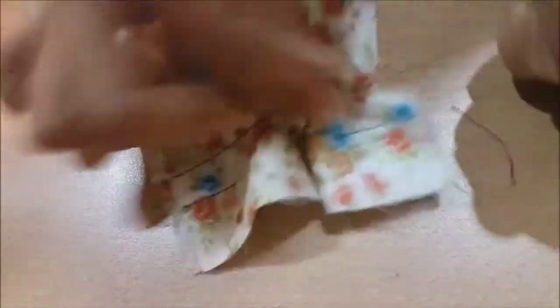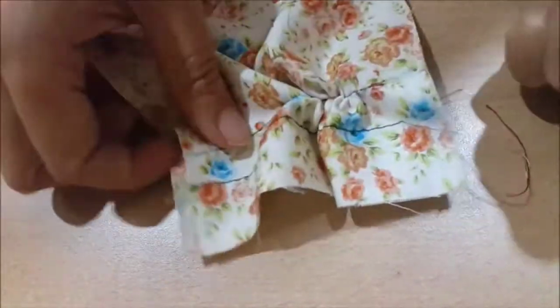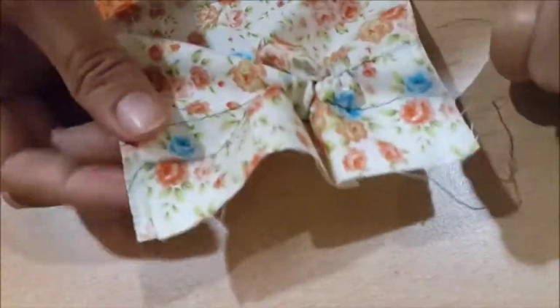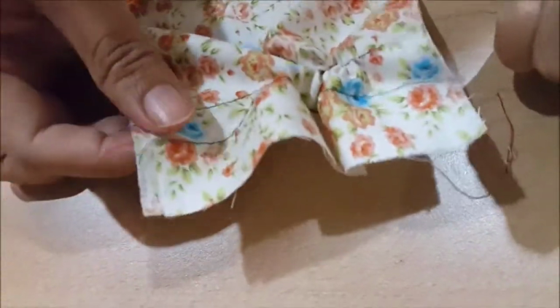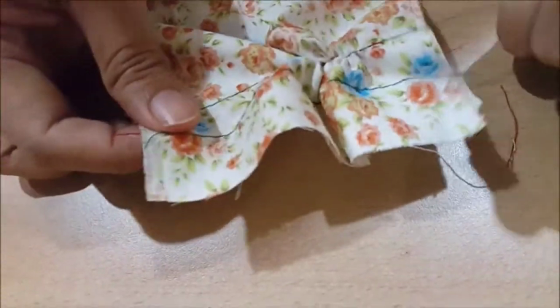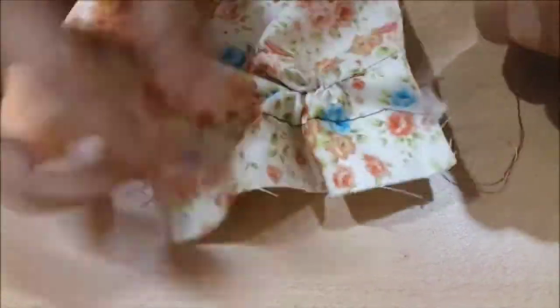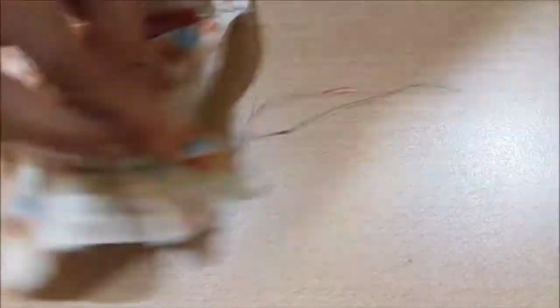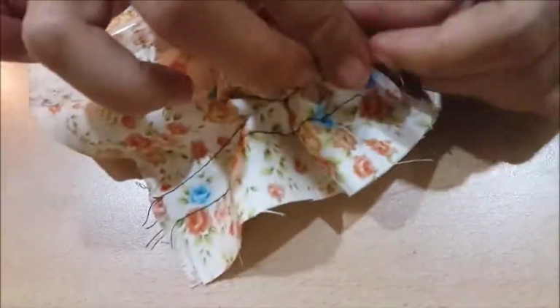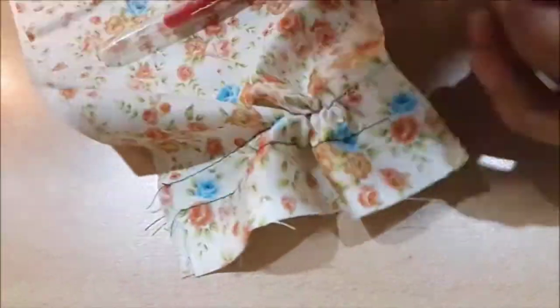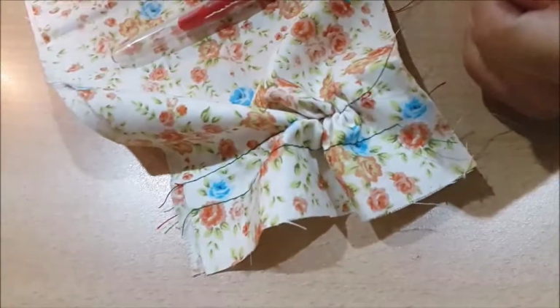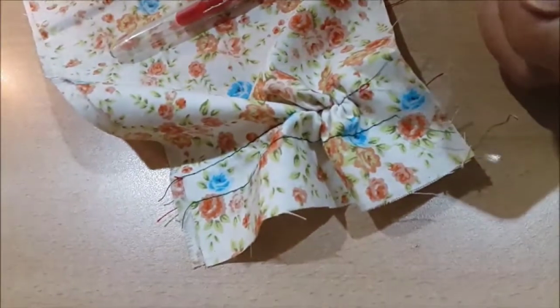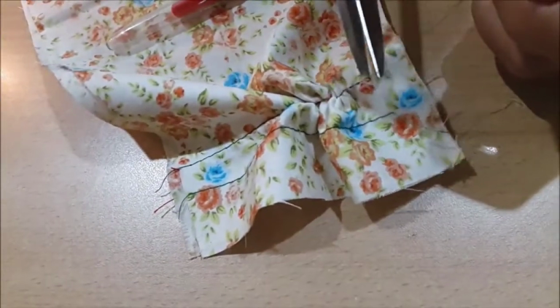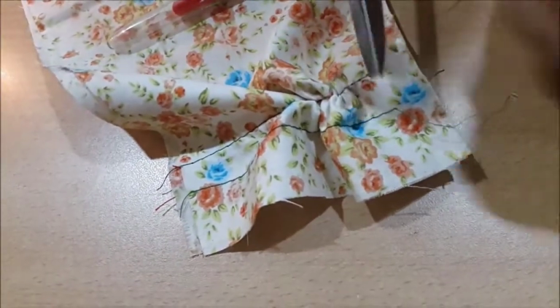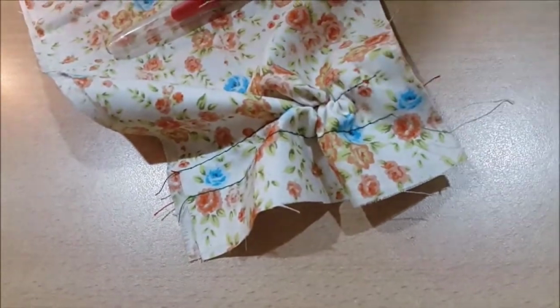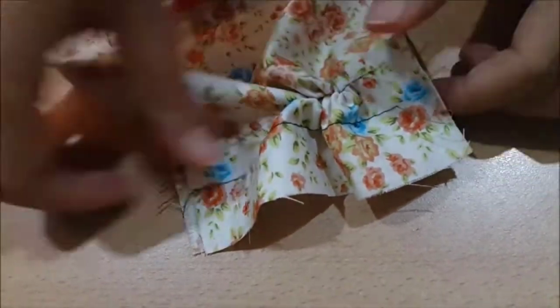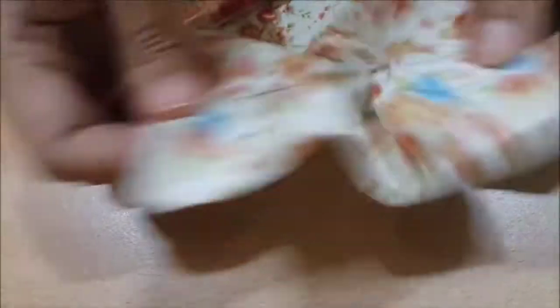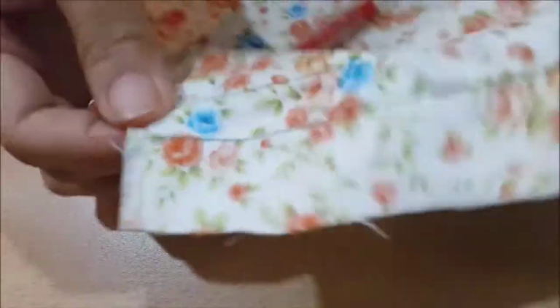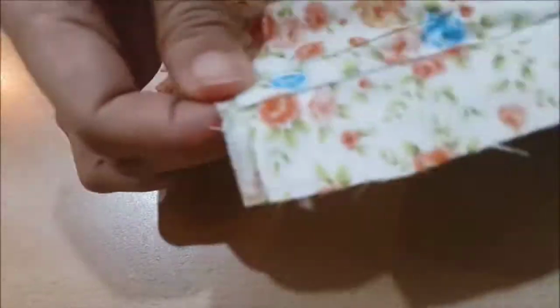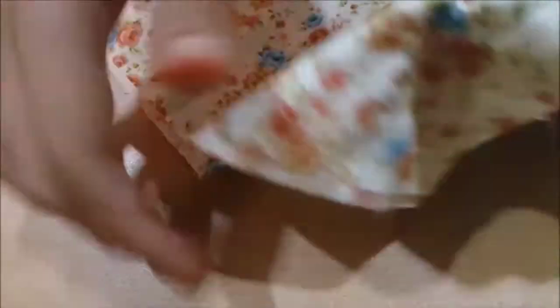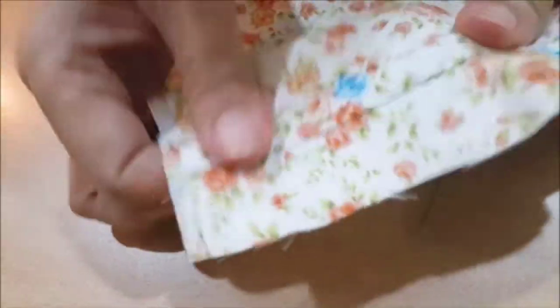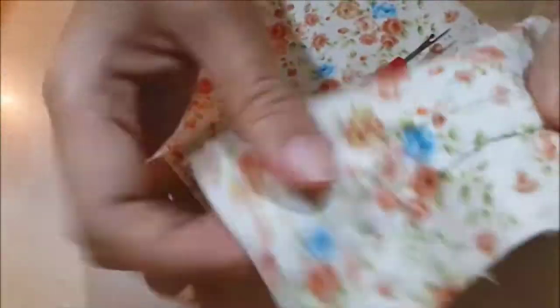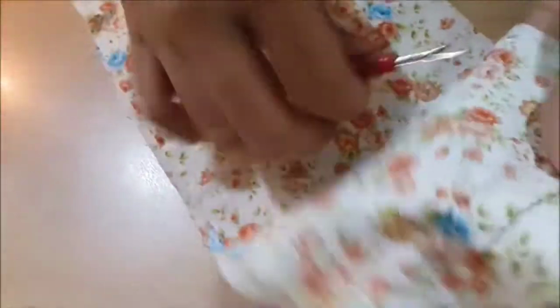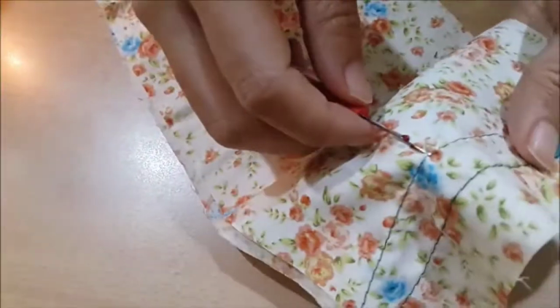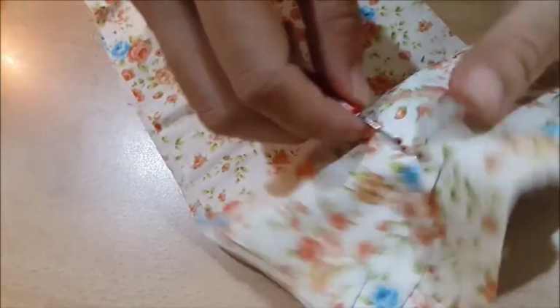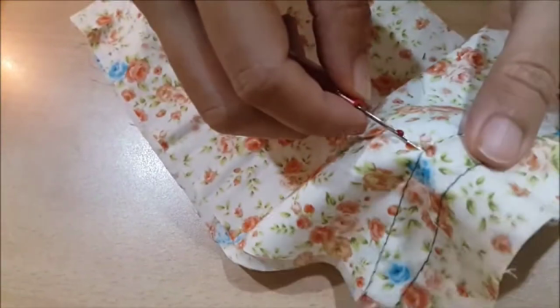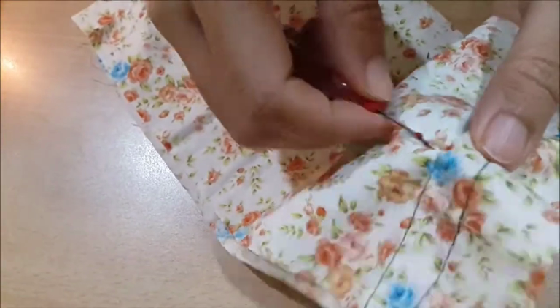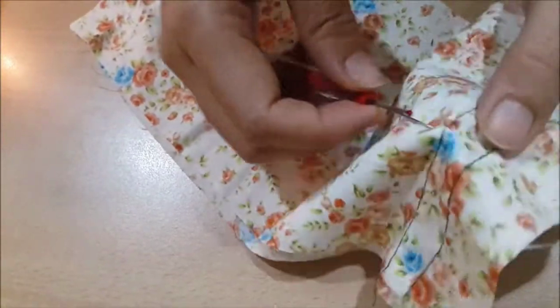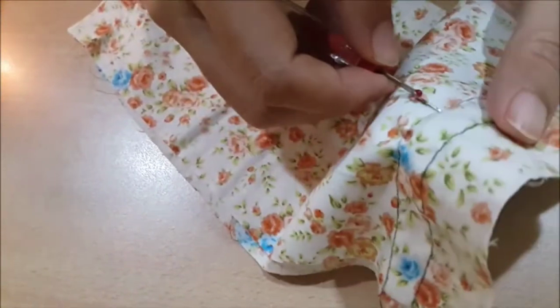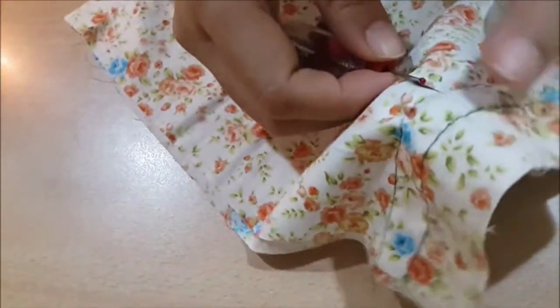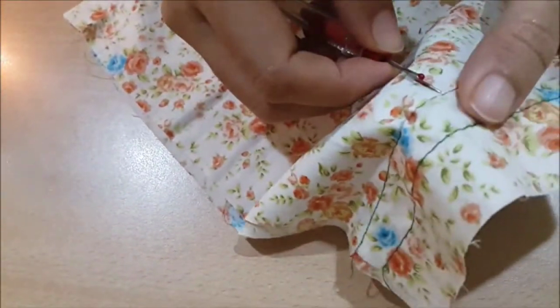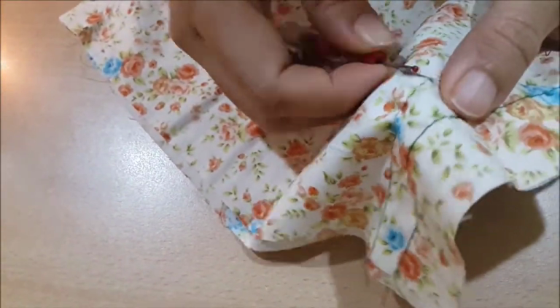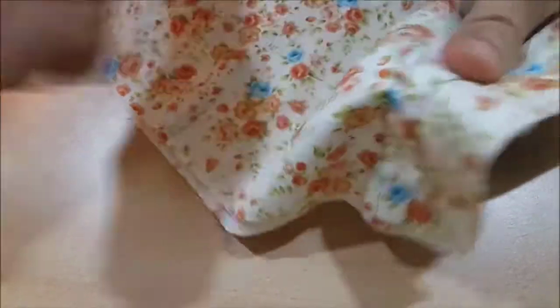If we look closely, the green thread is loose and if I pull it off, it'll easily become wrinkled. It is because the thread is not tied well and the stitches are not tight enough.